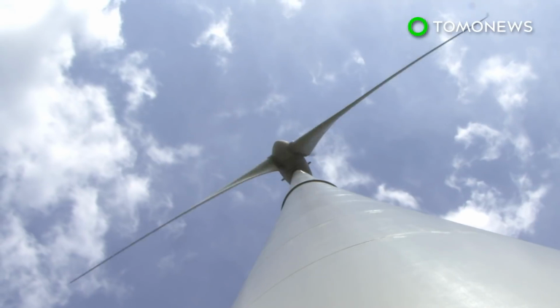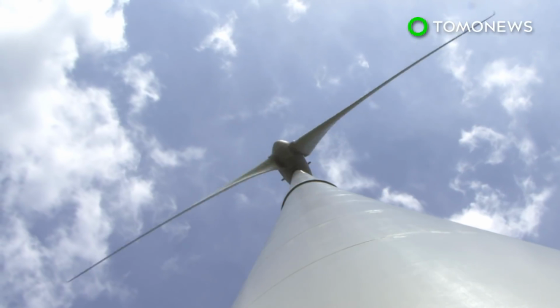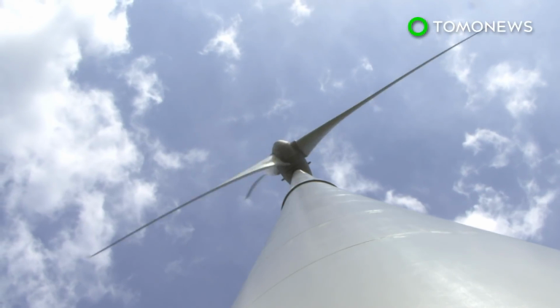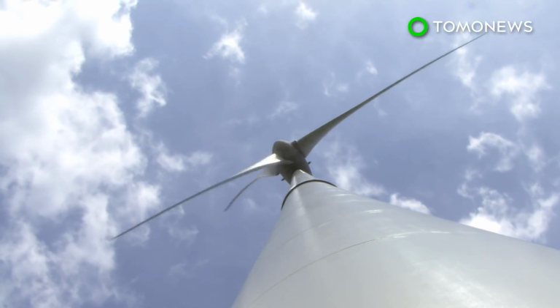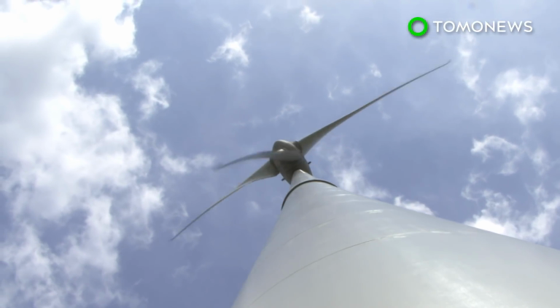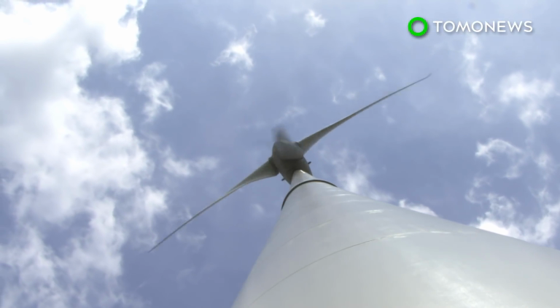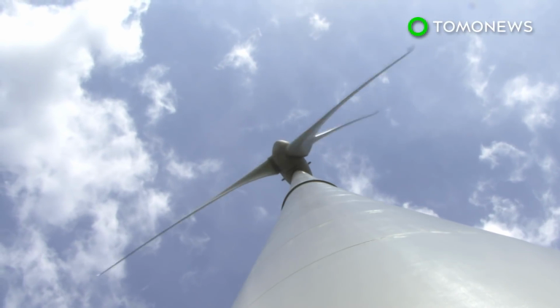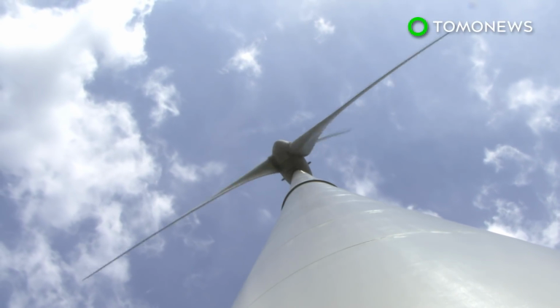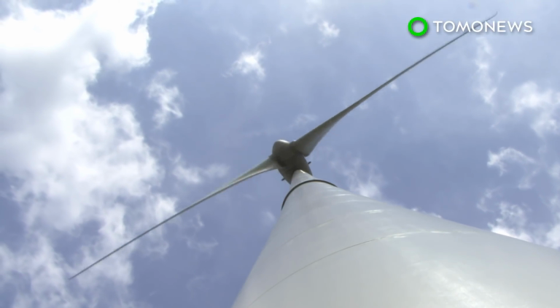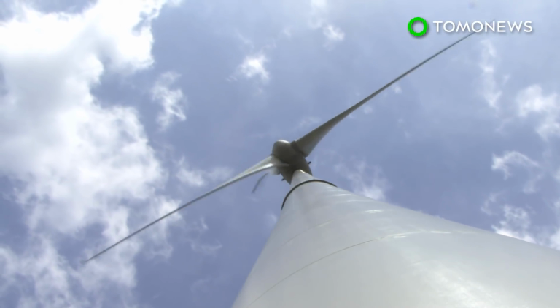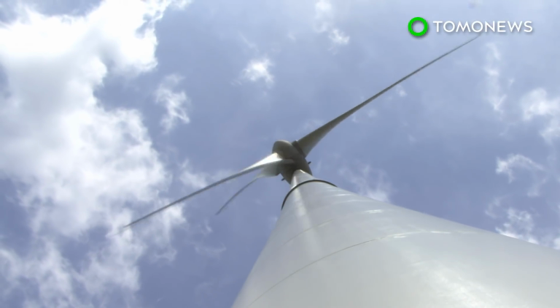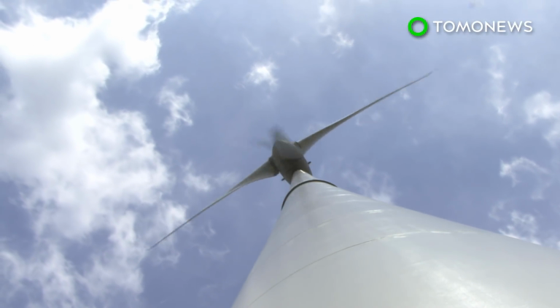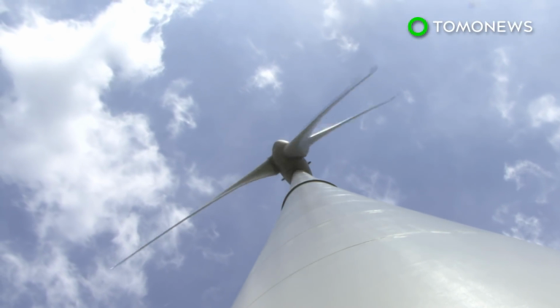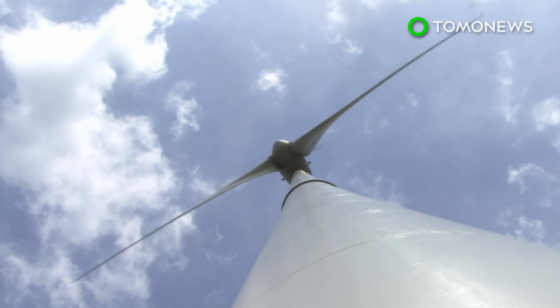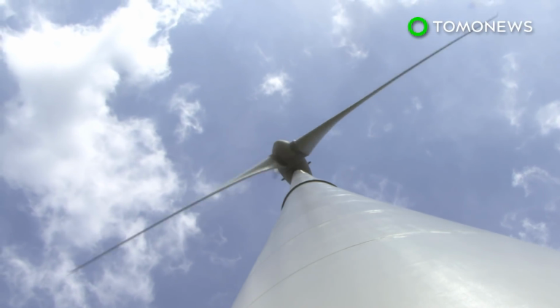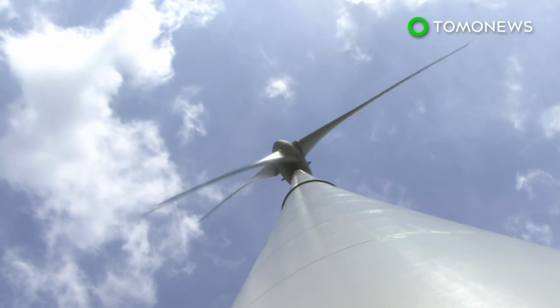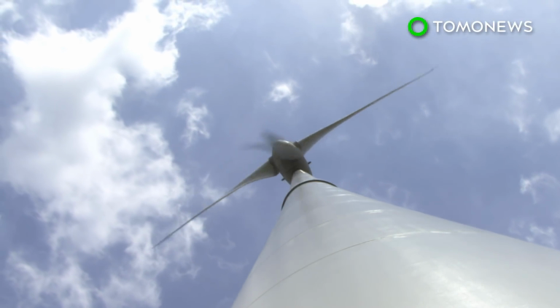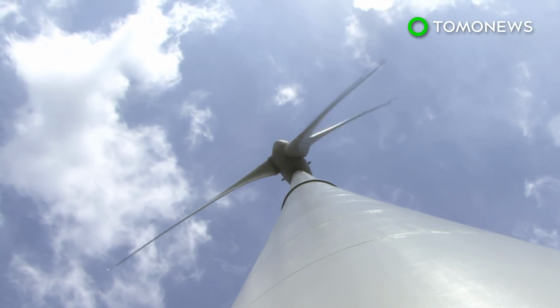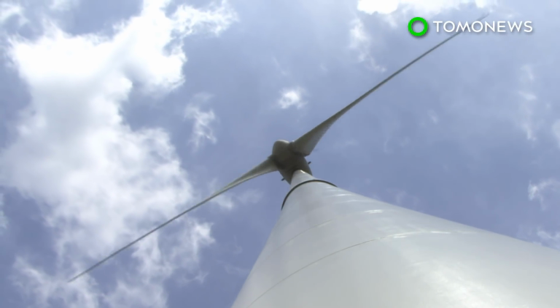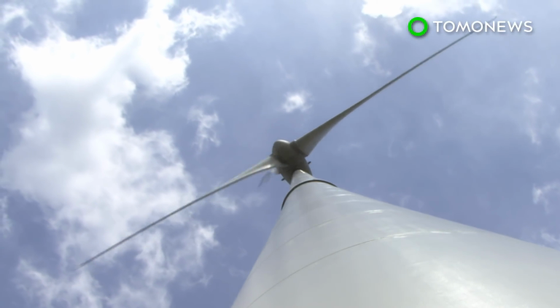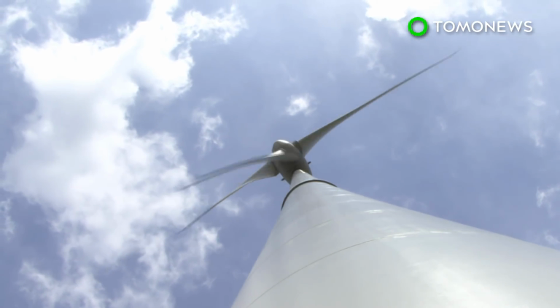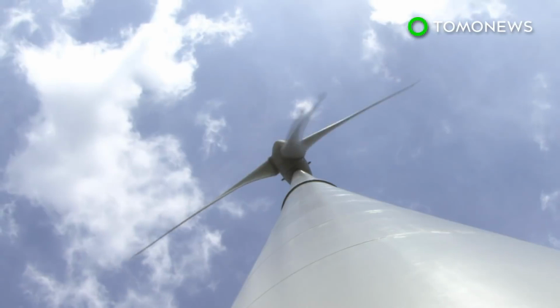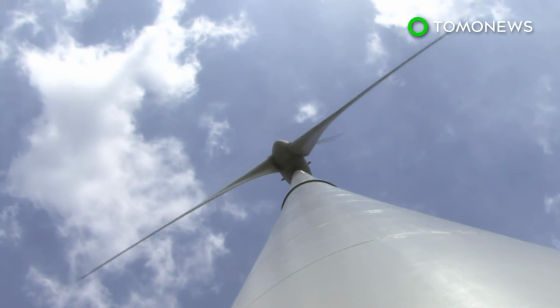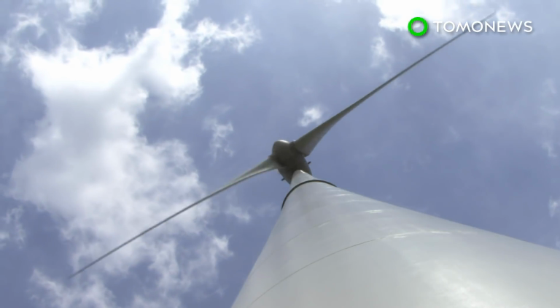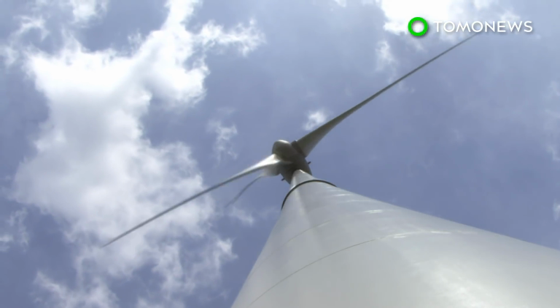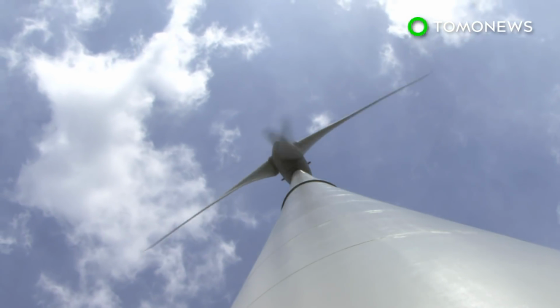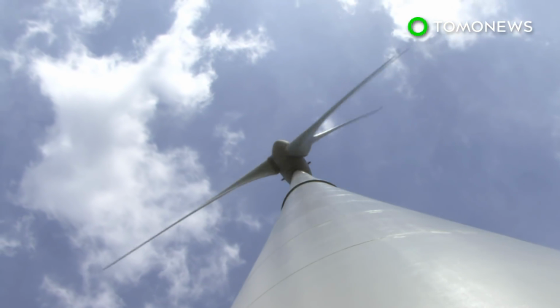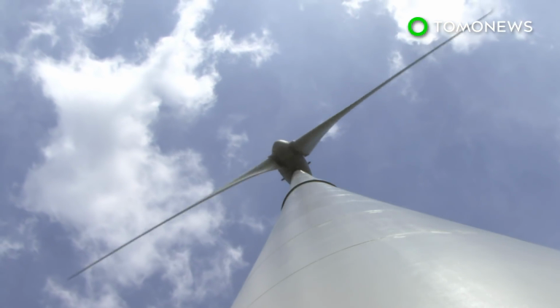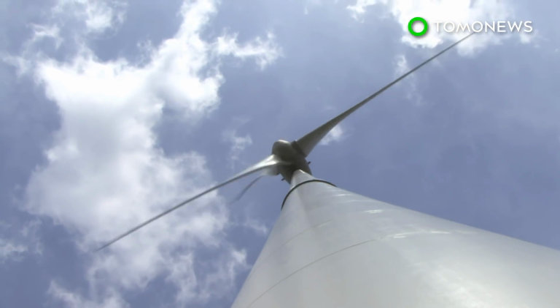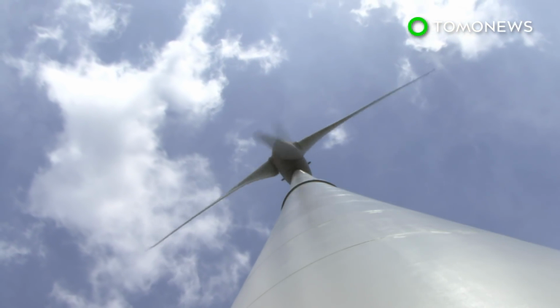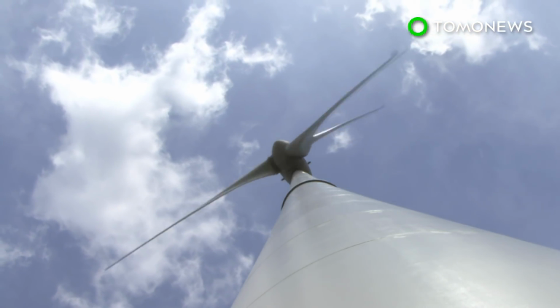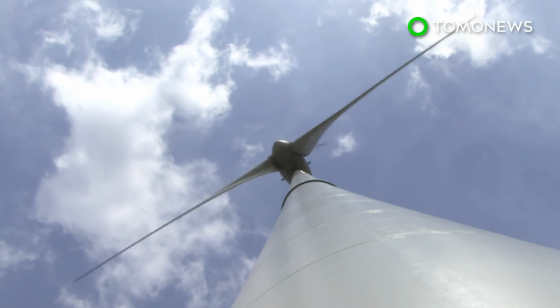According to New Atlas, modern cities and their skyscrapers alter wind patterns, causing three-dimensional vortices where wind is constantly changing directions.